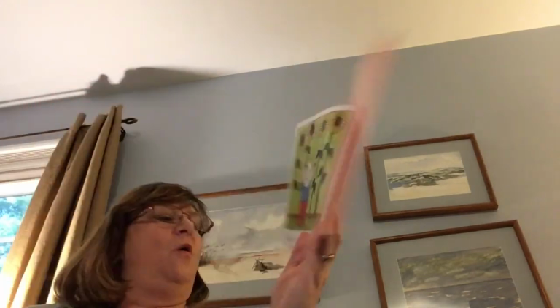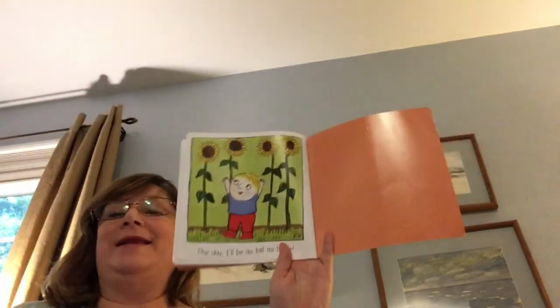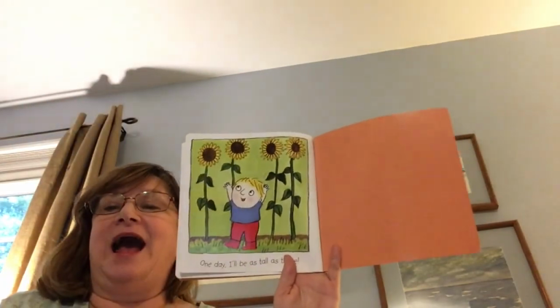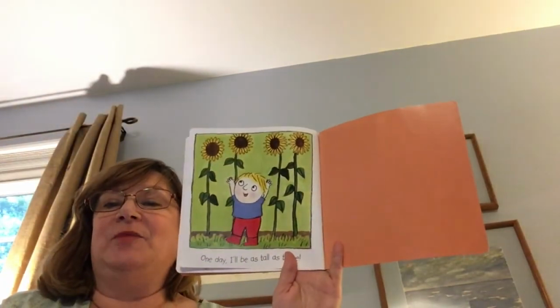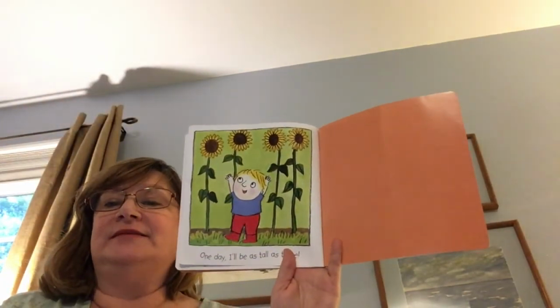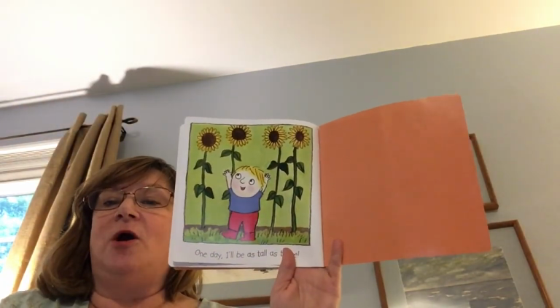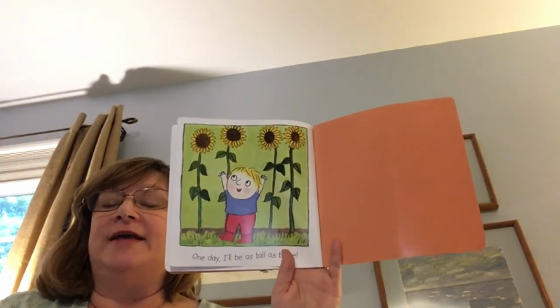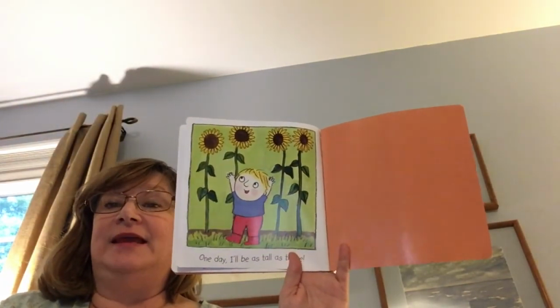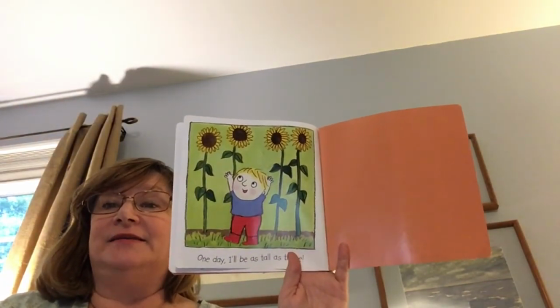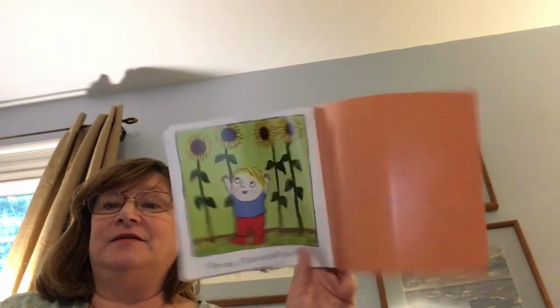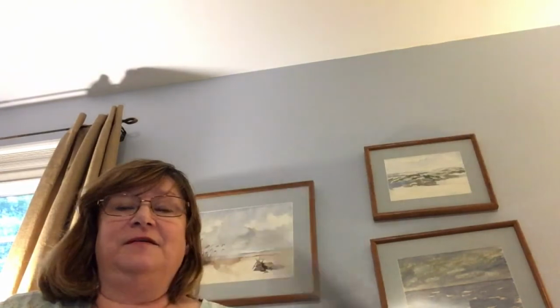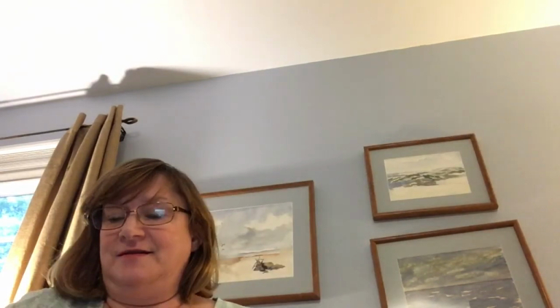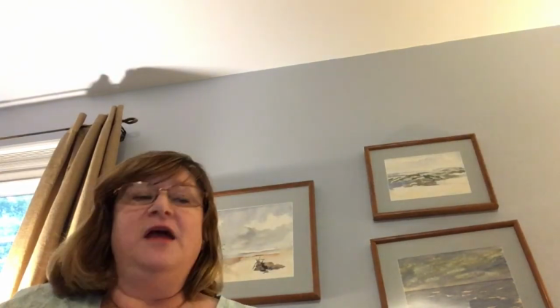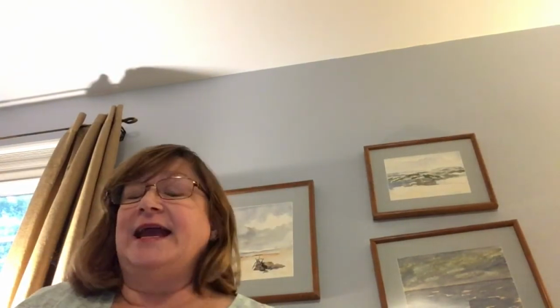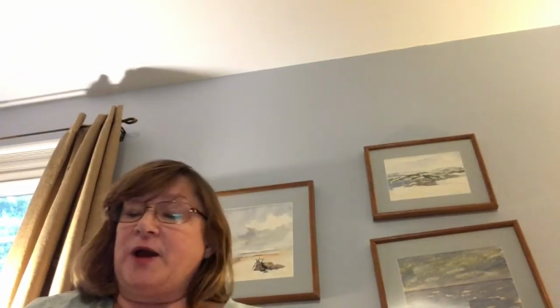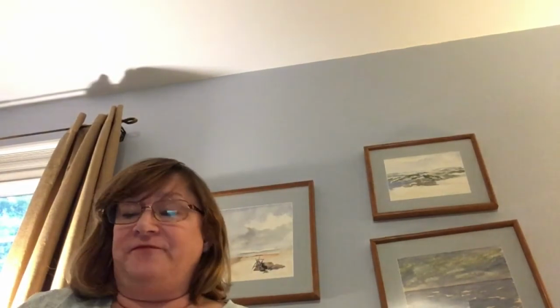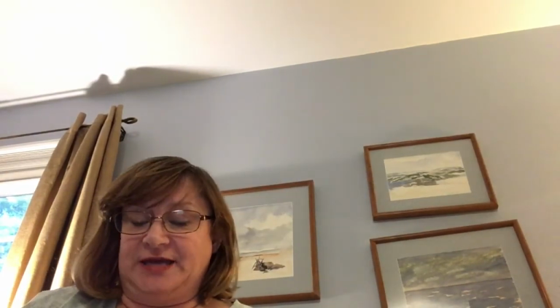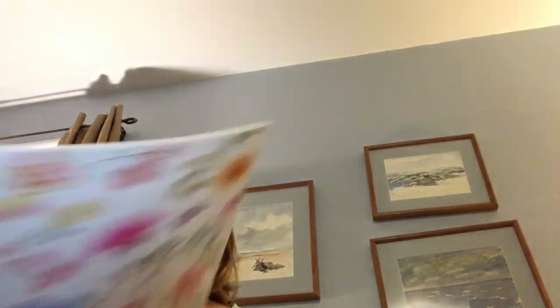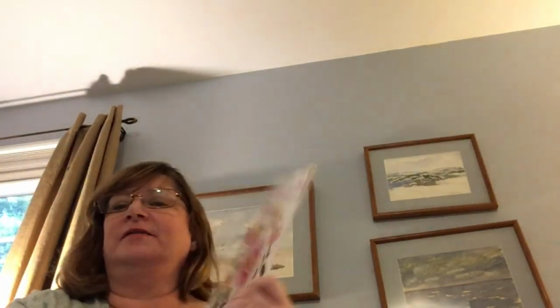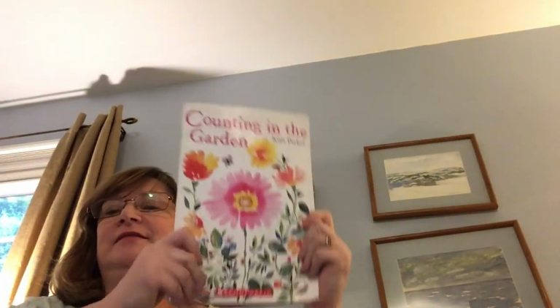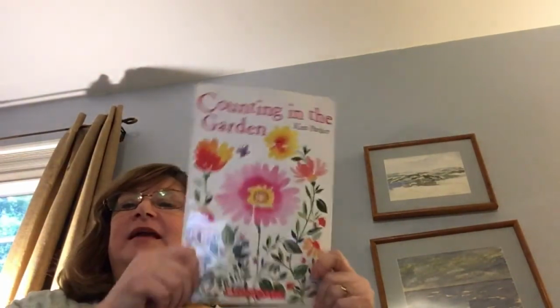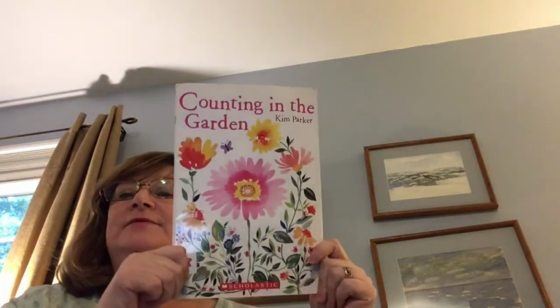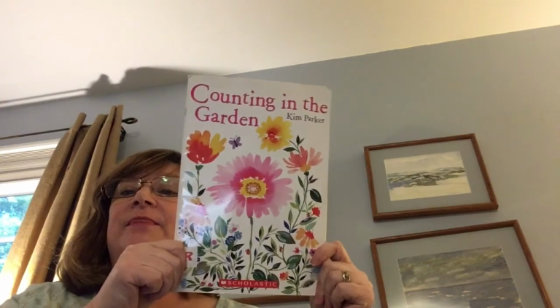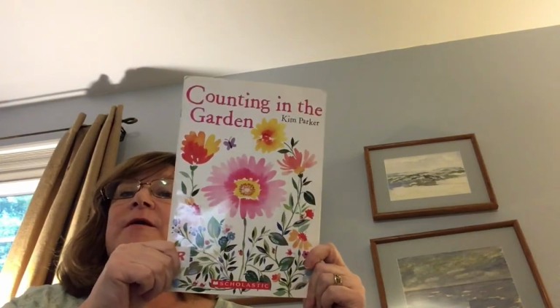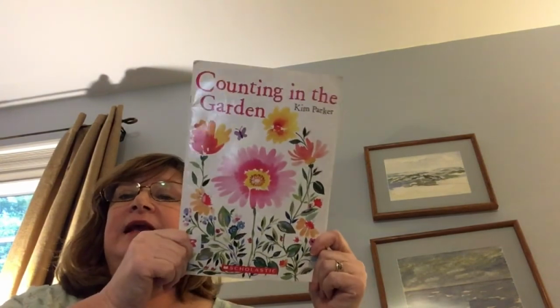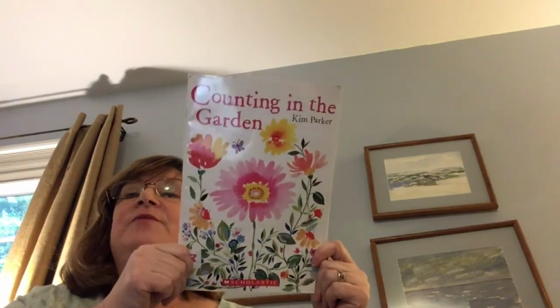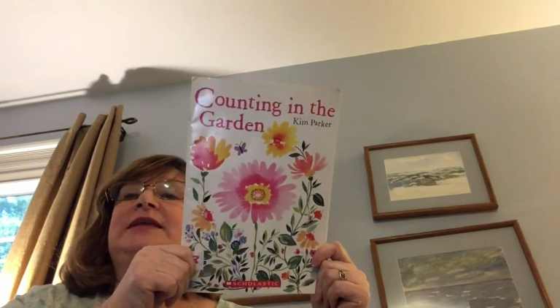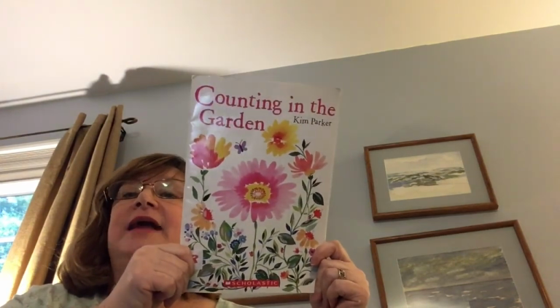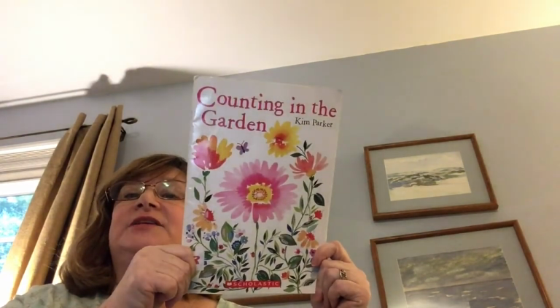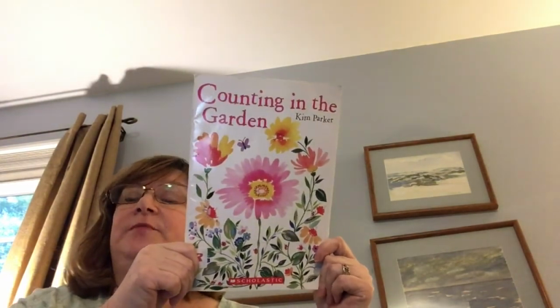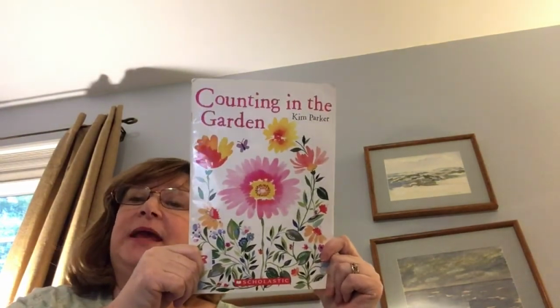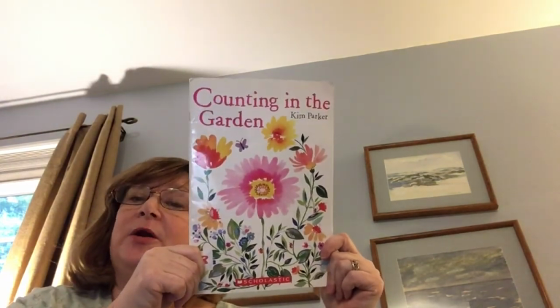One day I'll be as tall as these. The second book I have for you today is called Counting in the Garden, and it was written and illustrated by Kim Parker.